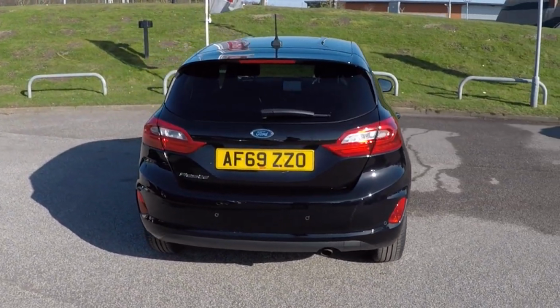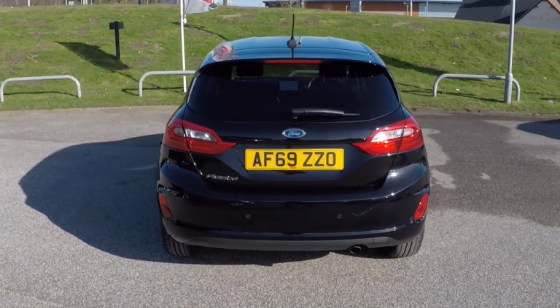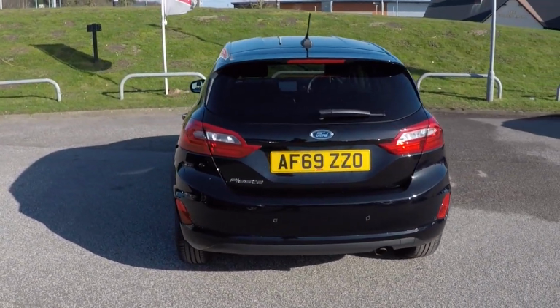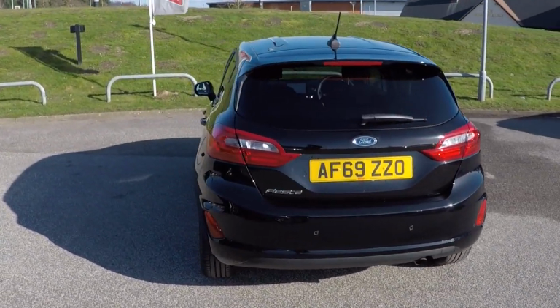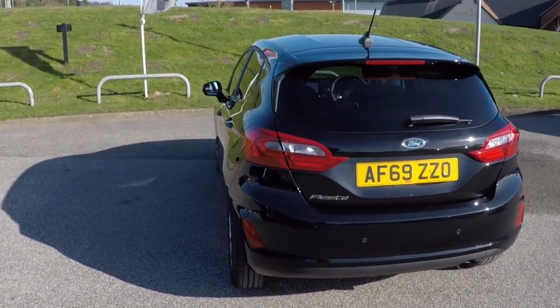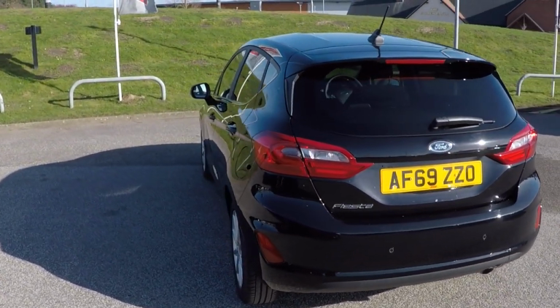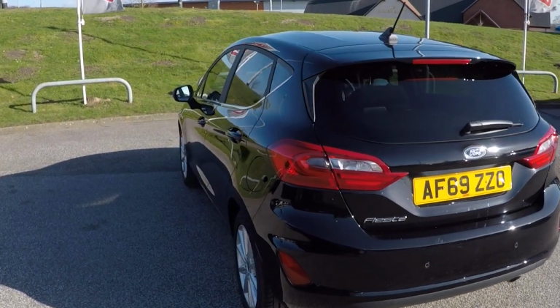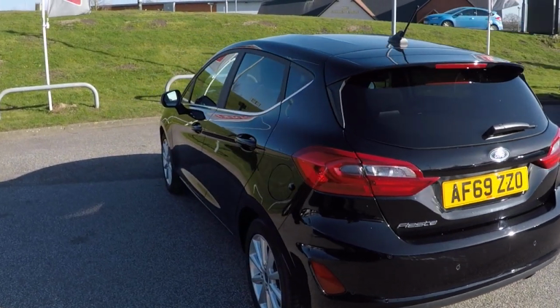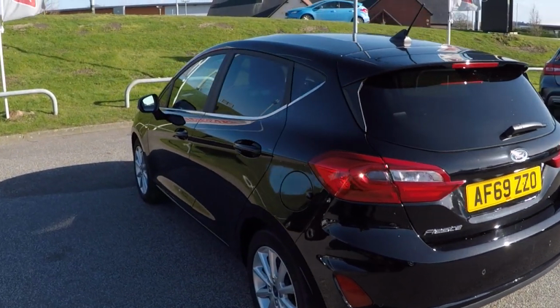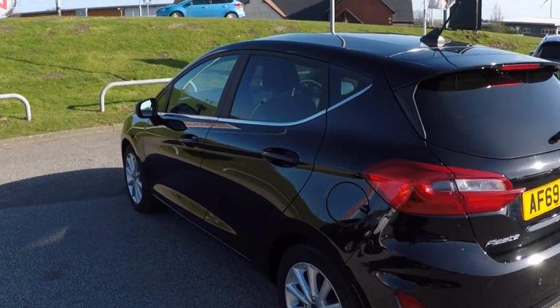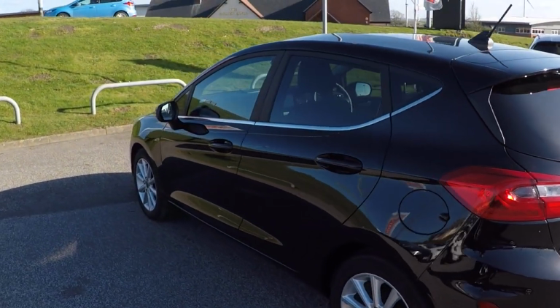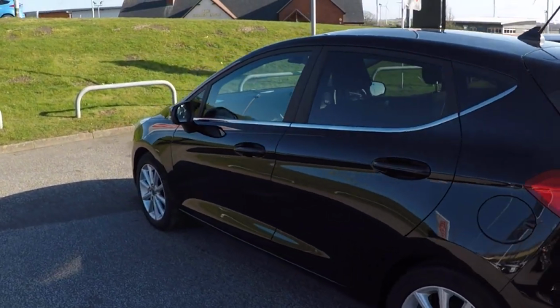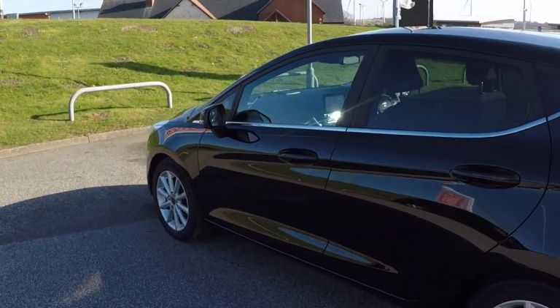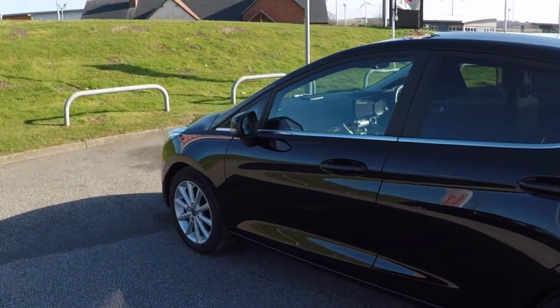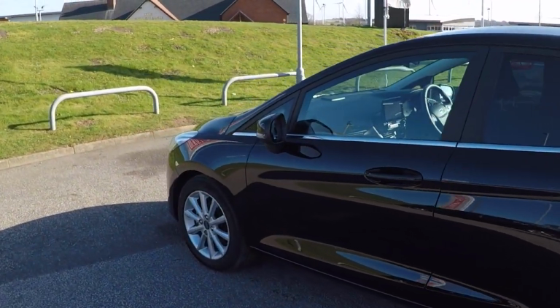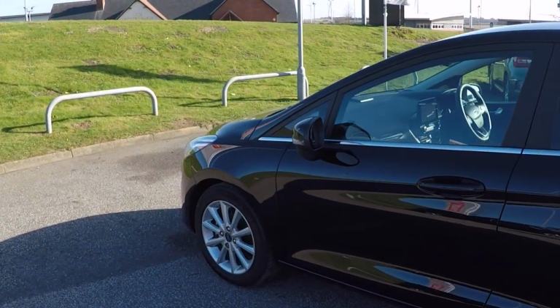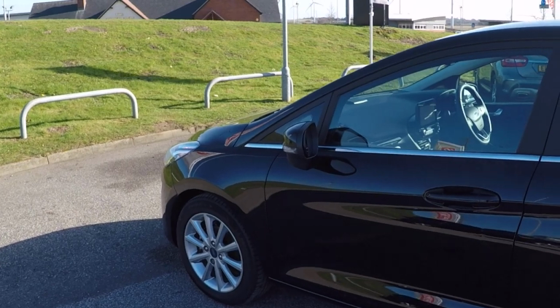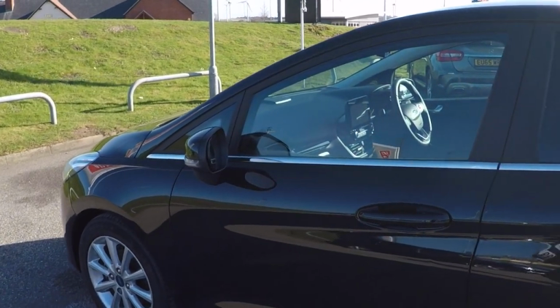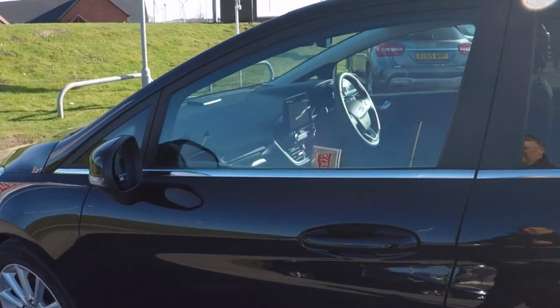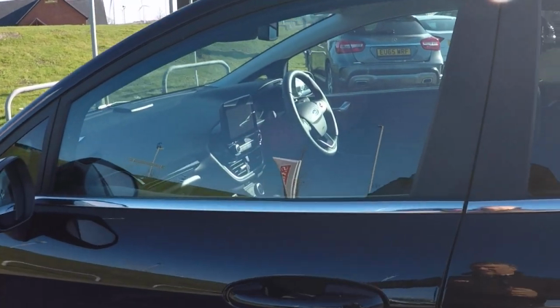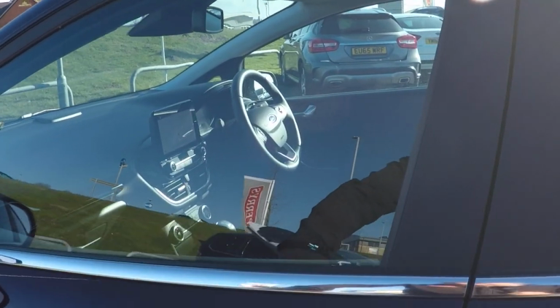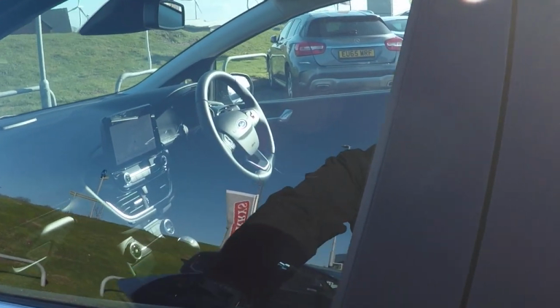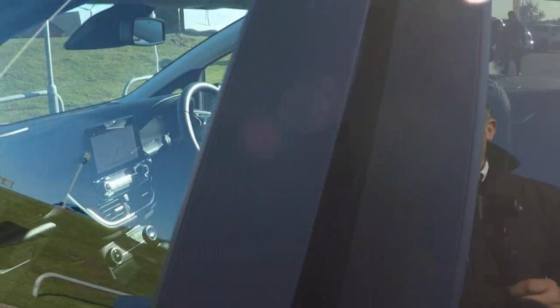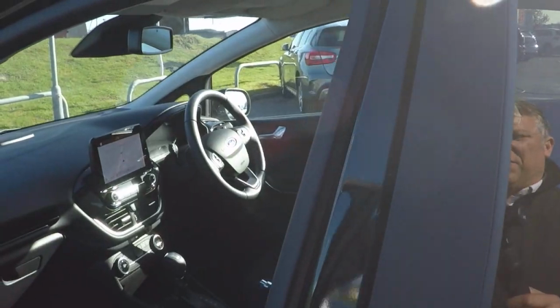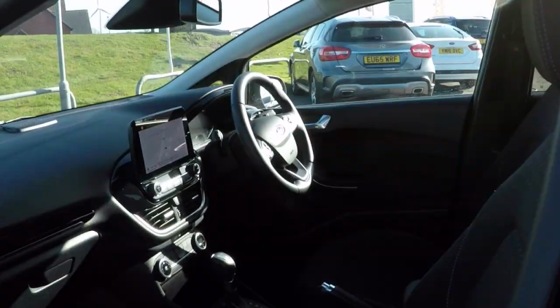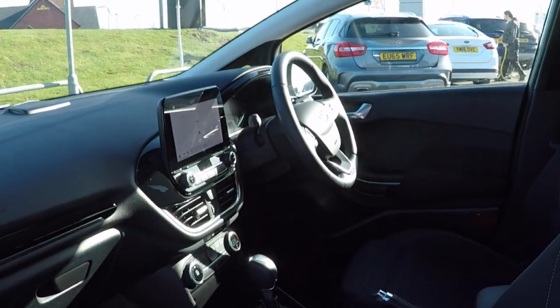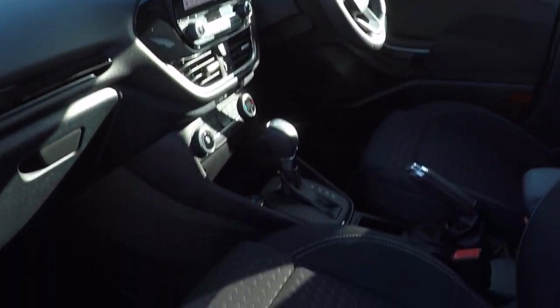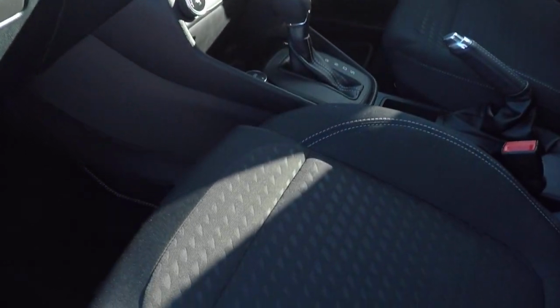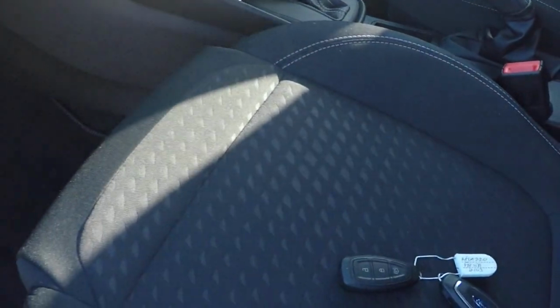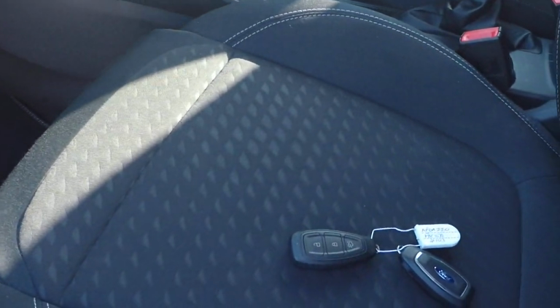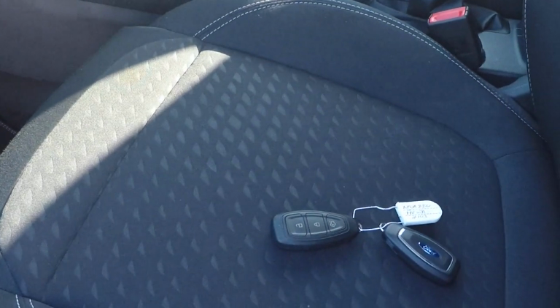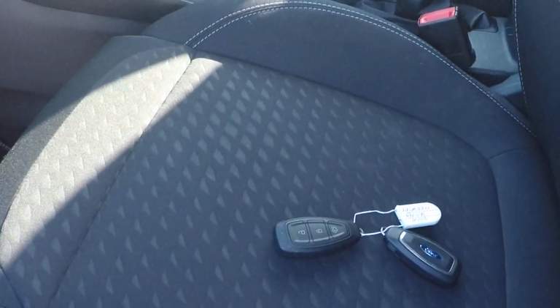It's got parking sensors around the rear to aid in all your reverse parking needs, and privacy glass also around the rear. I'll show you some of the features and benefits inside. First and foremost, every Perry's car is supplied with two keys.